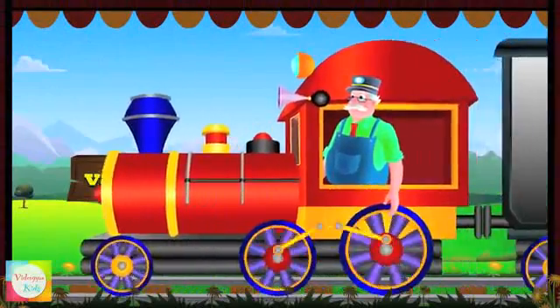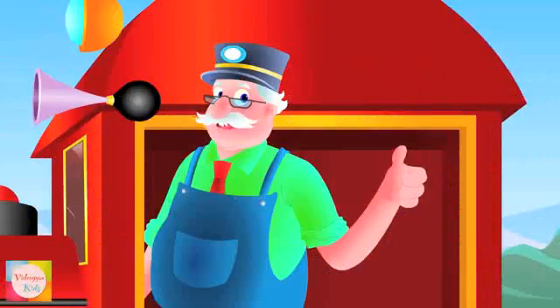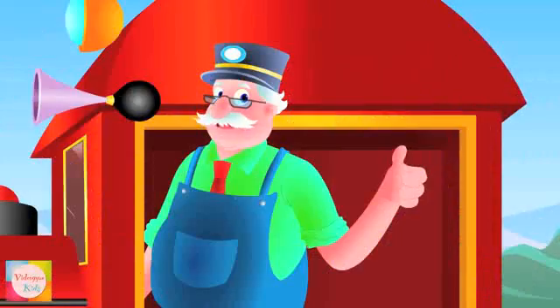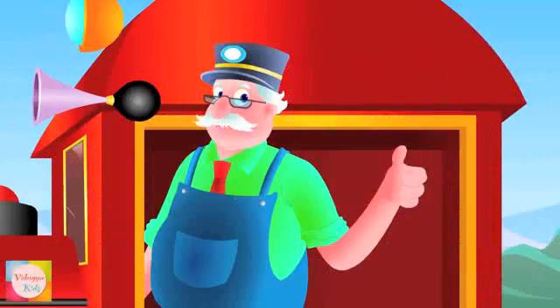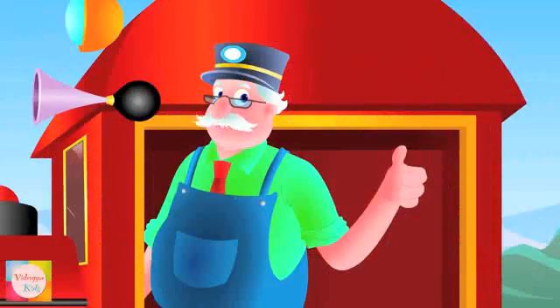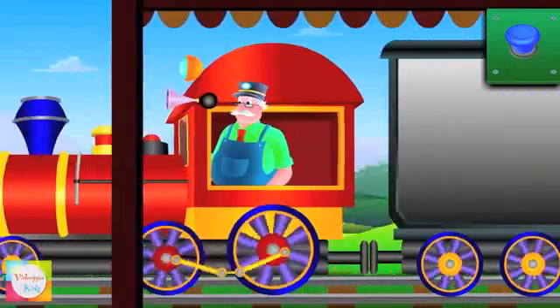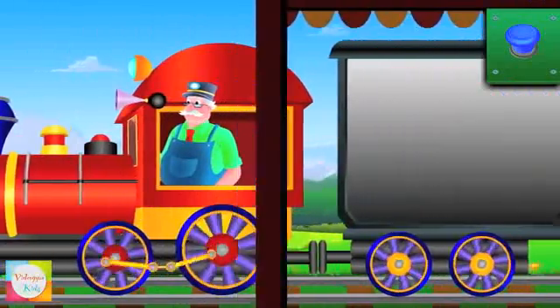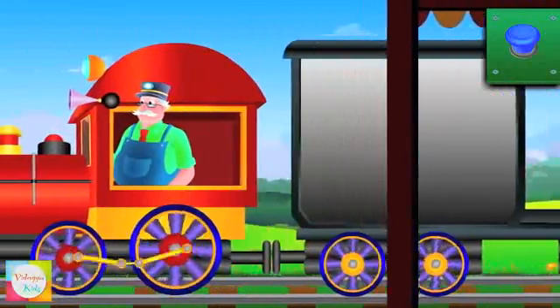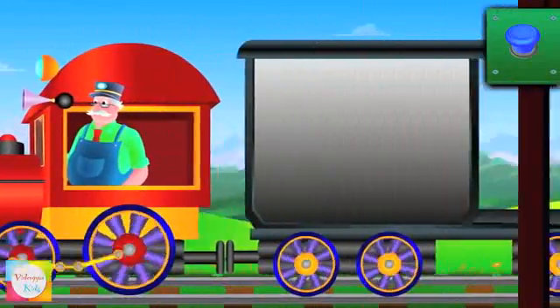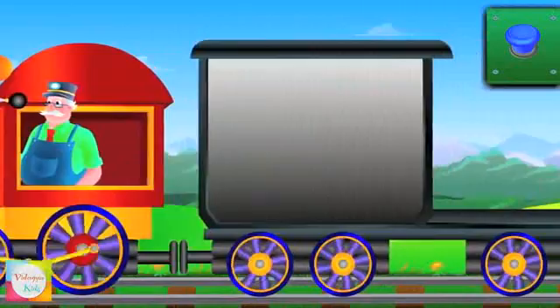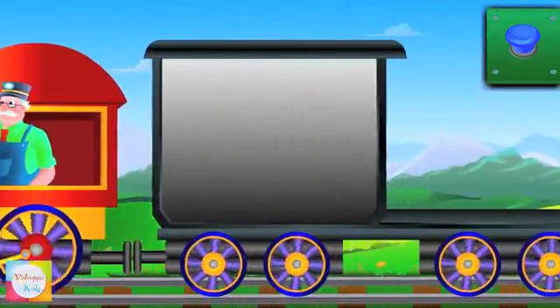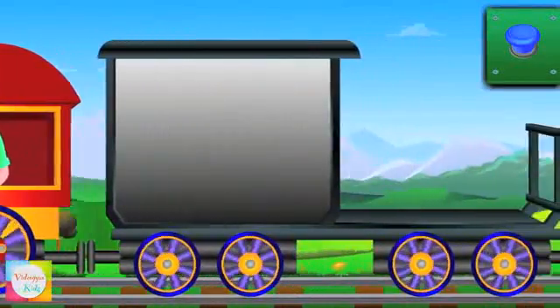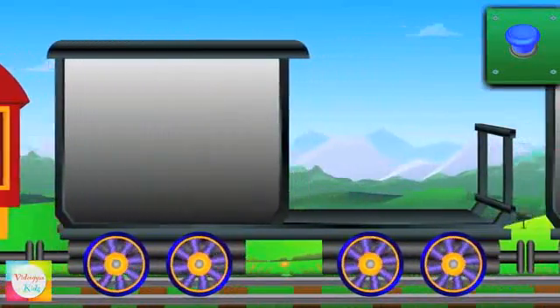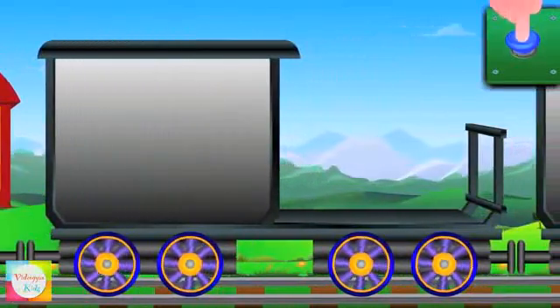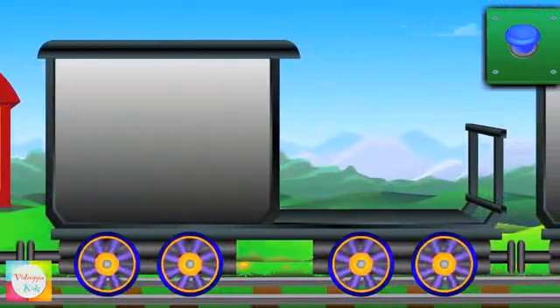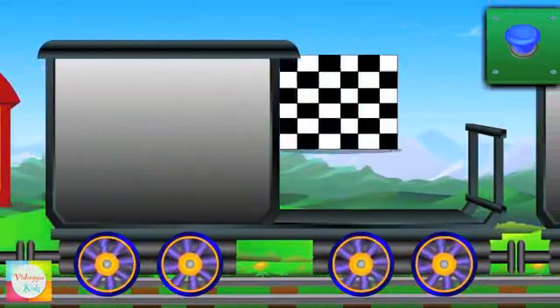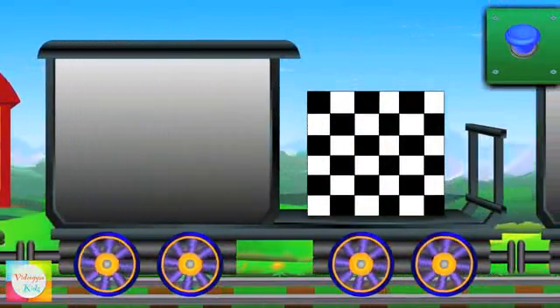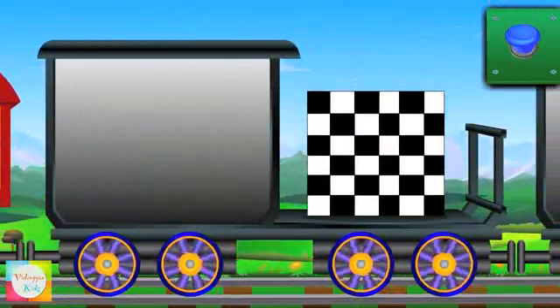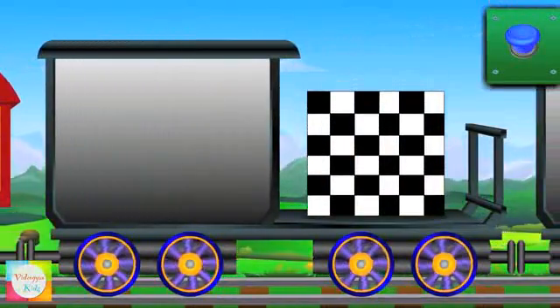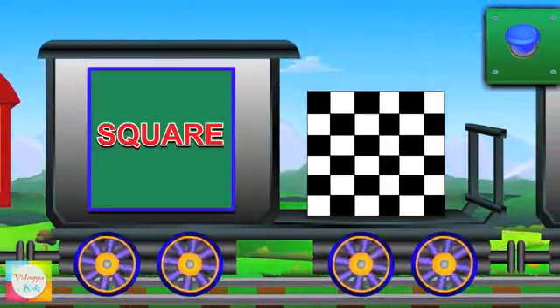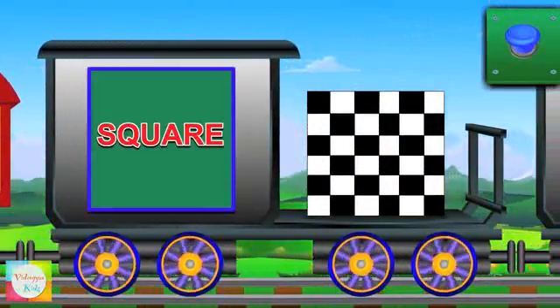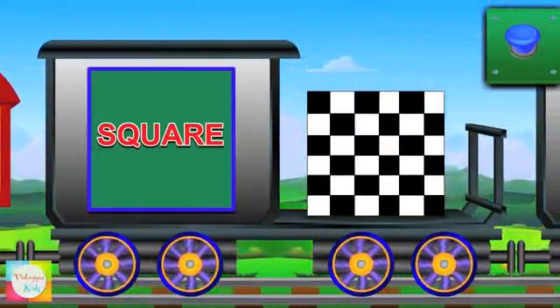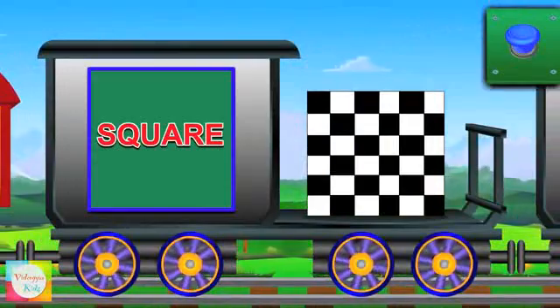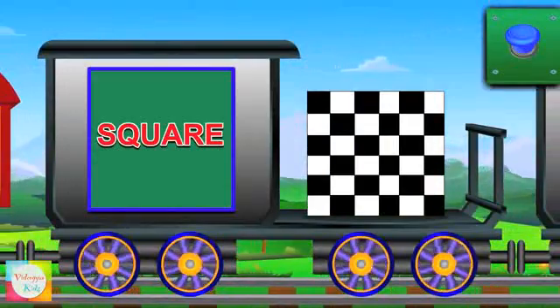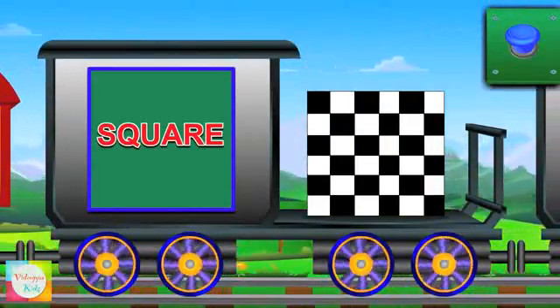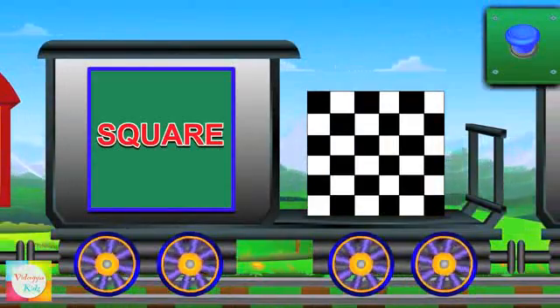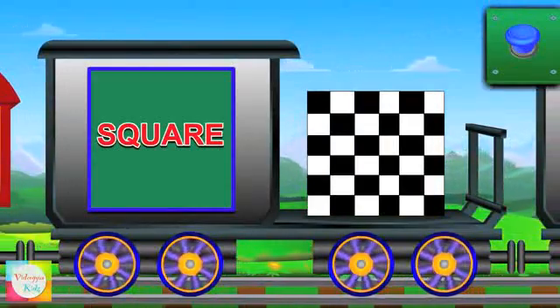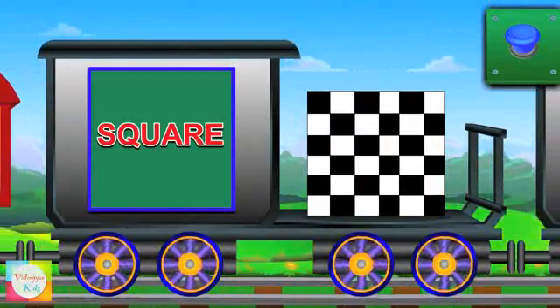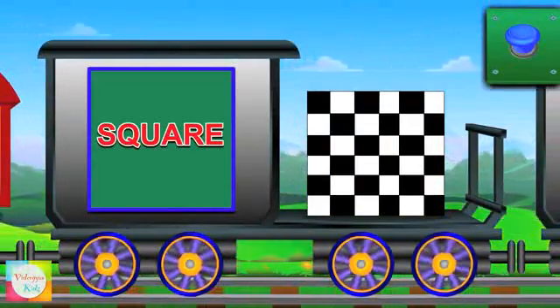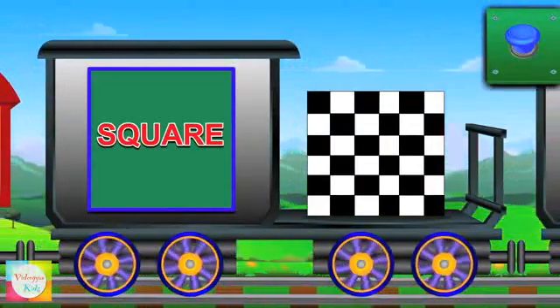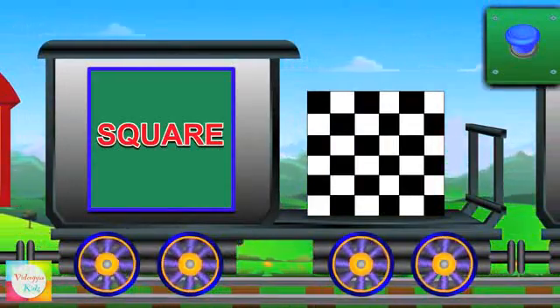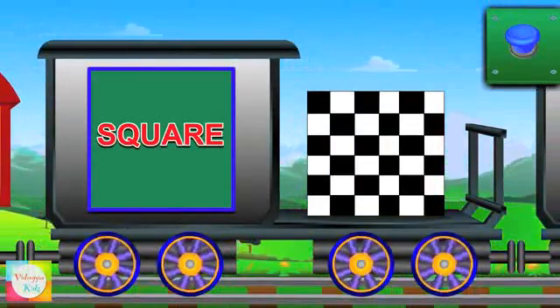So let's learn the shapes. Here comes a square. It has four equal sides. Checkerboards have square shape.